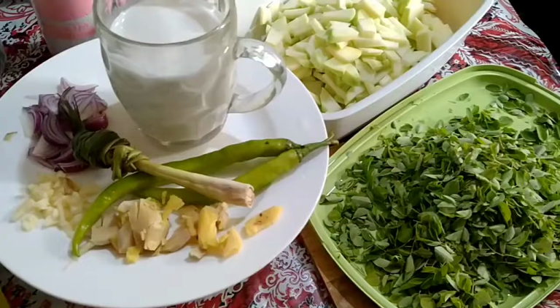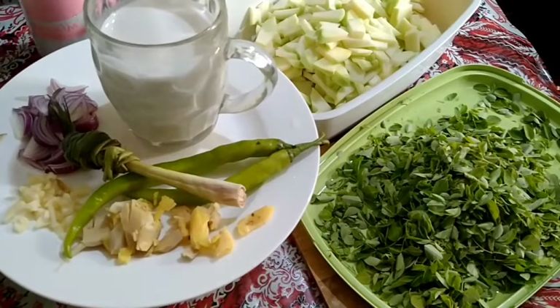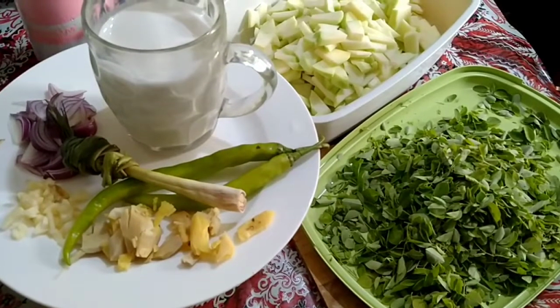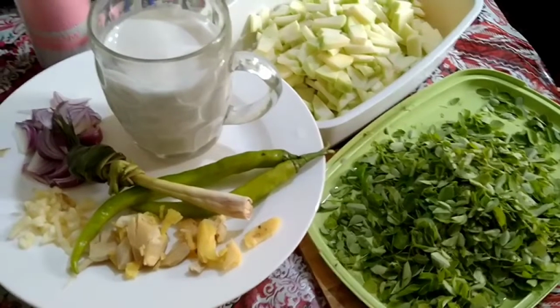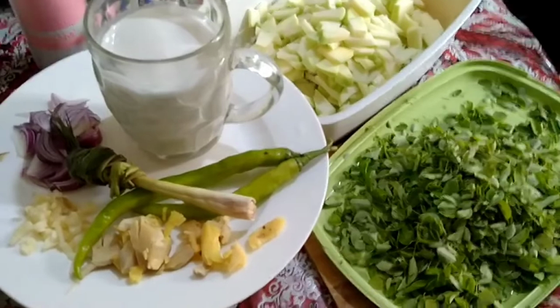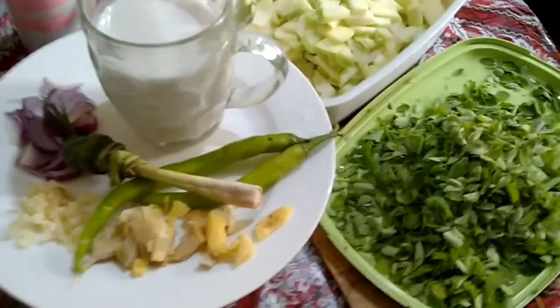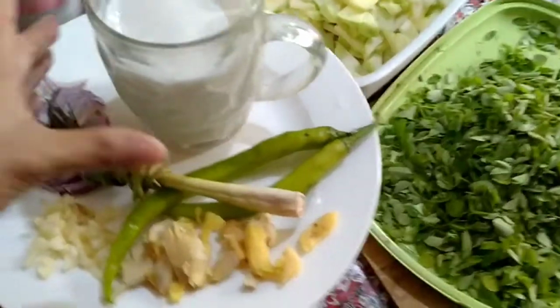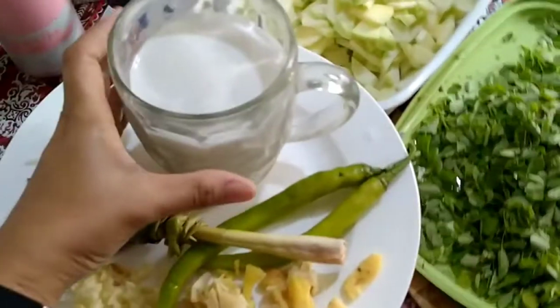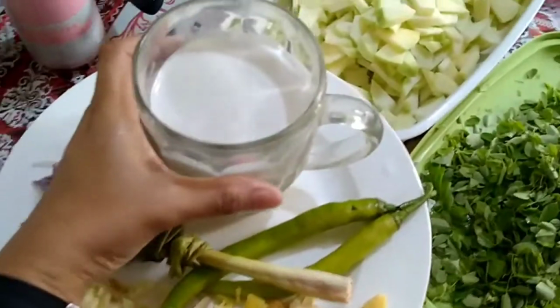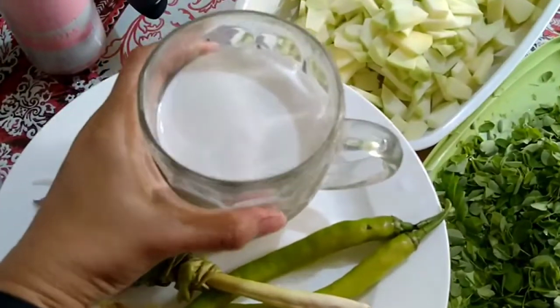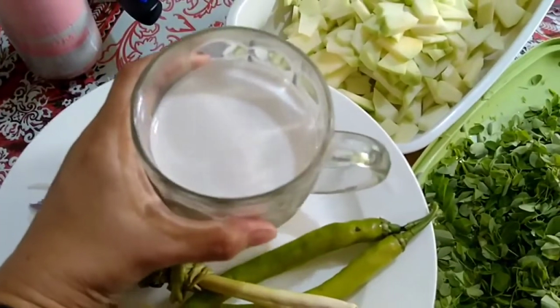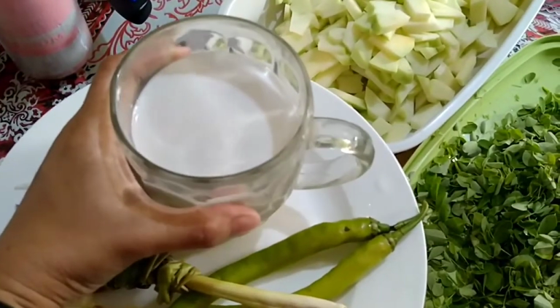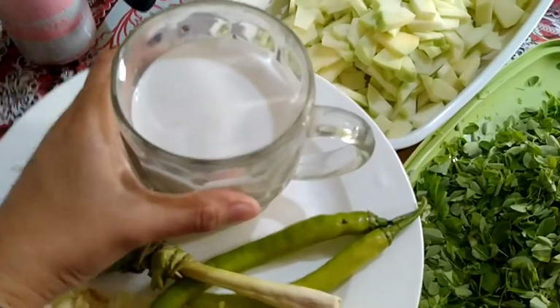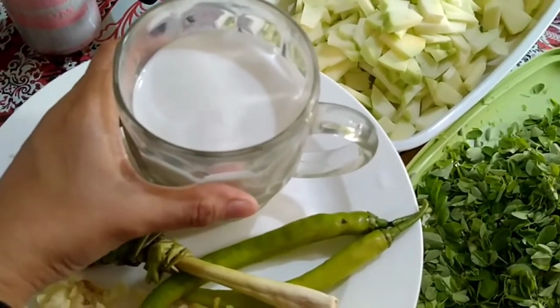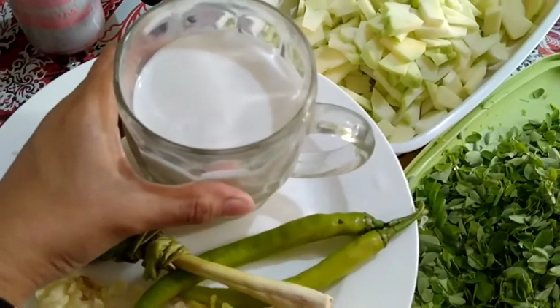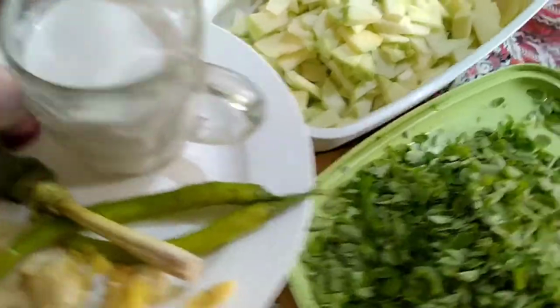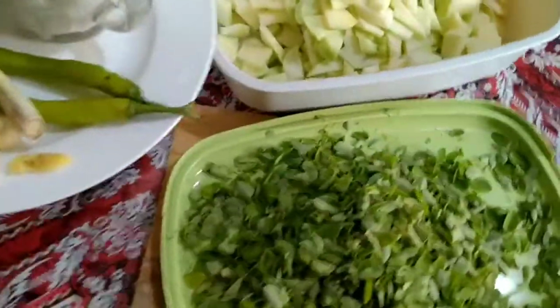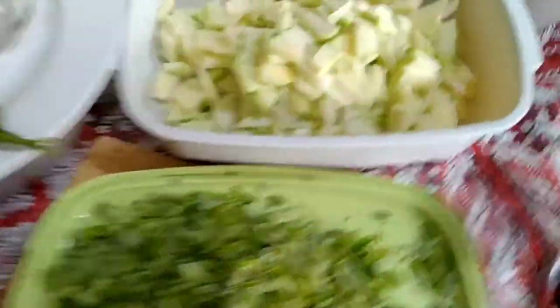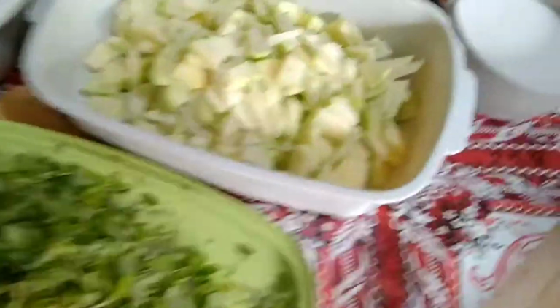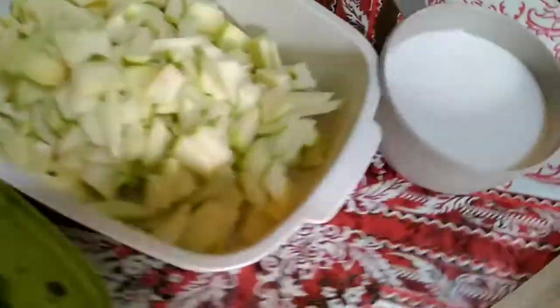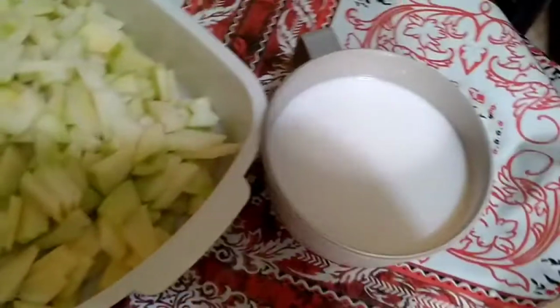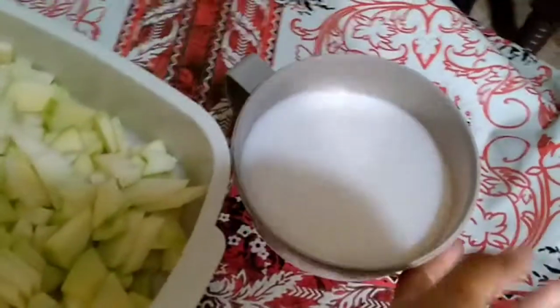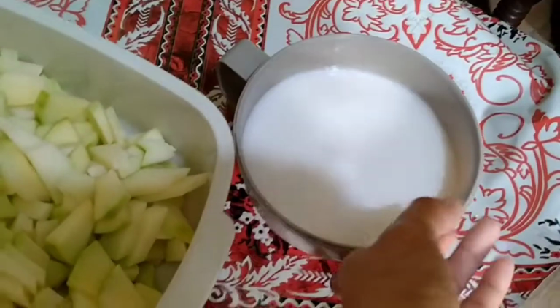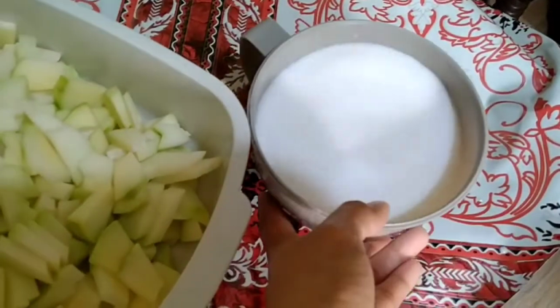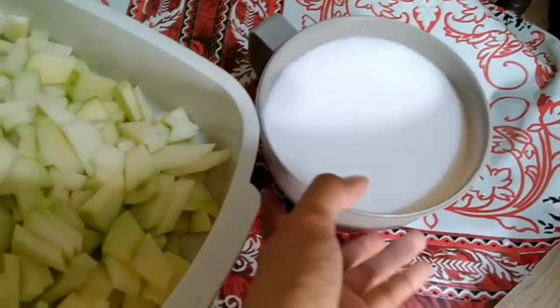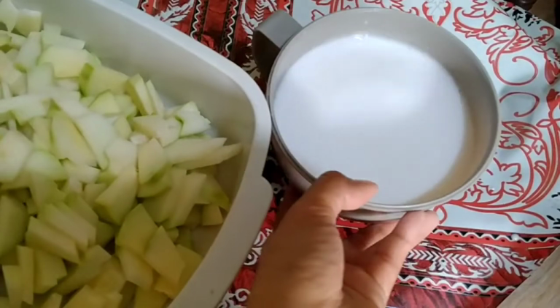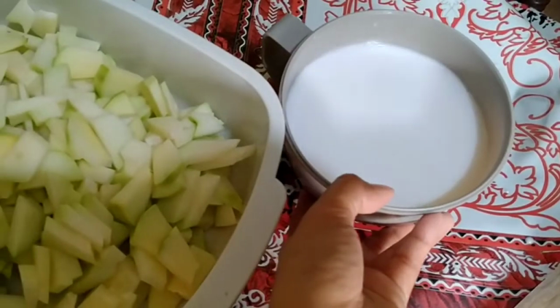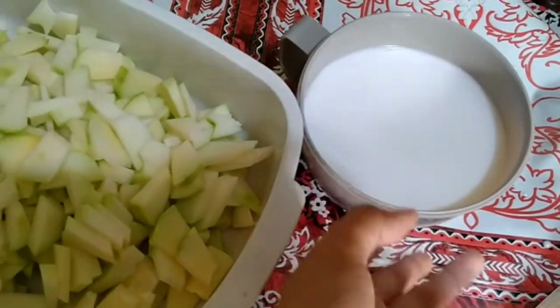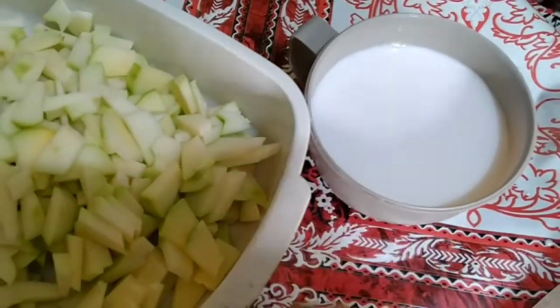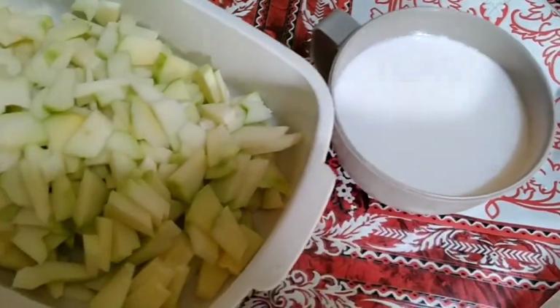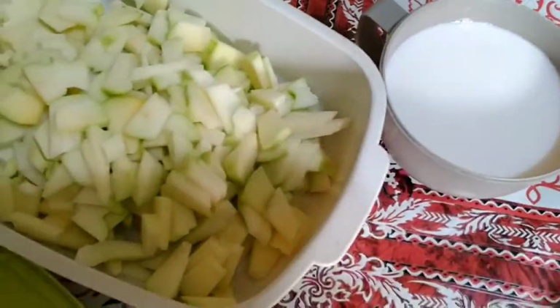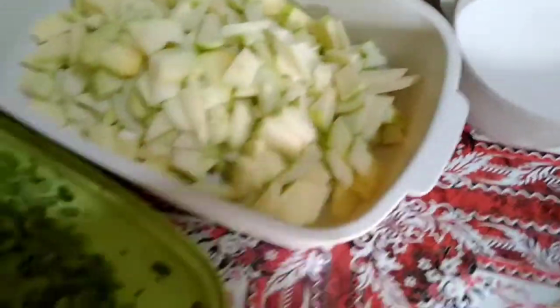I forgot to show you my coconut milk earlier — this is my first coconut milk, and I have my second coconut milk right here.